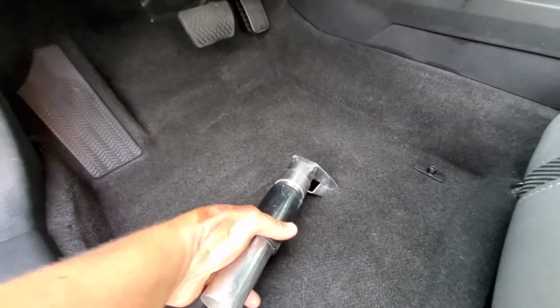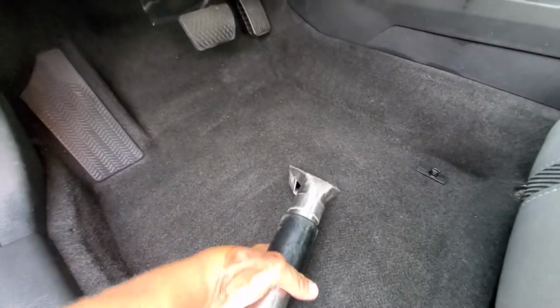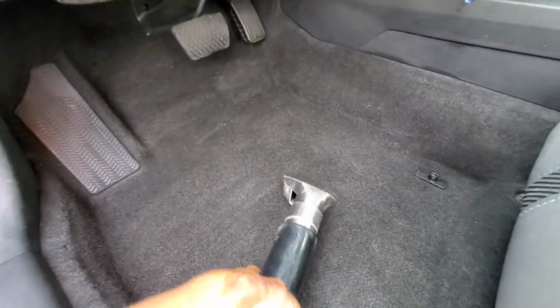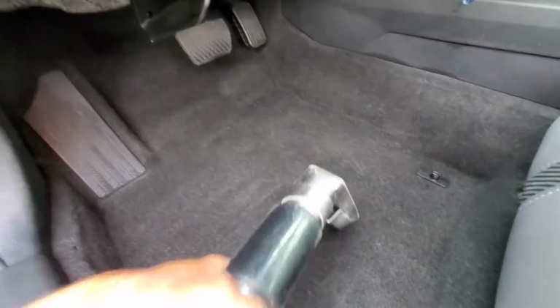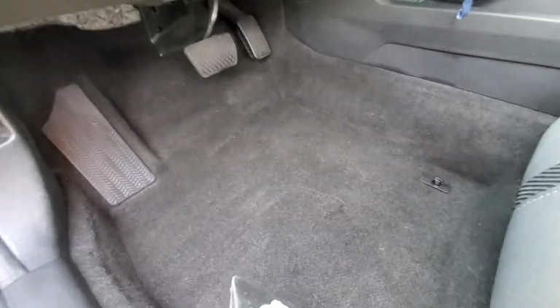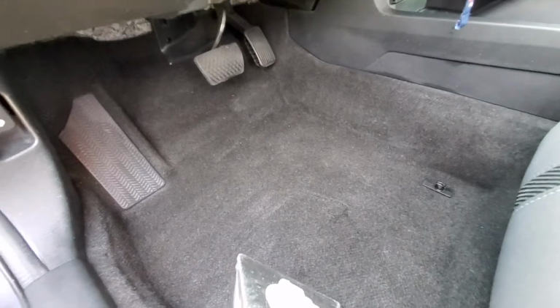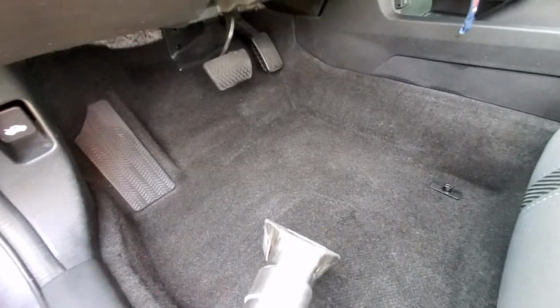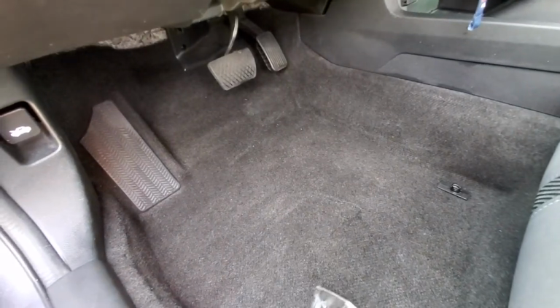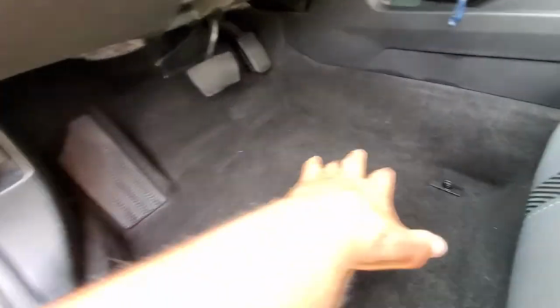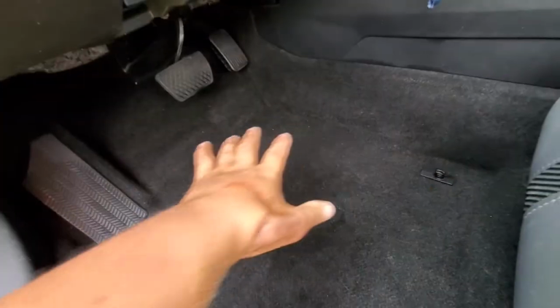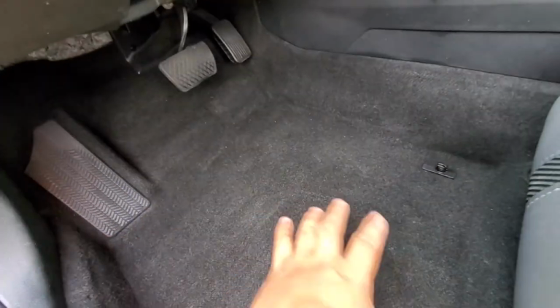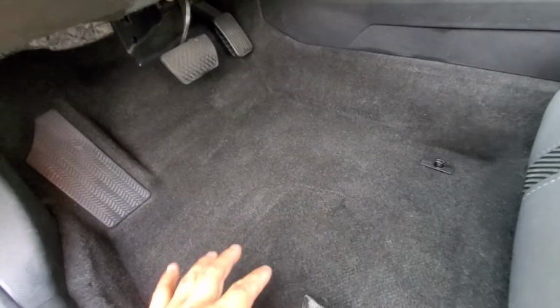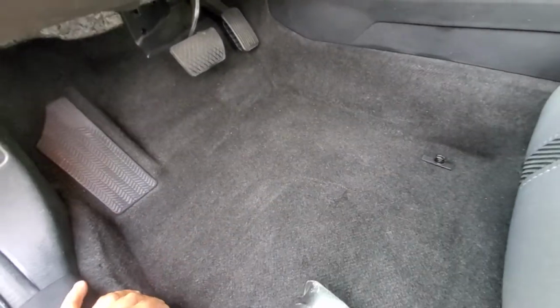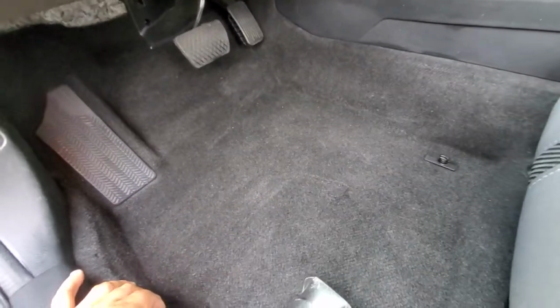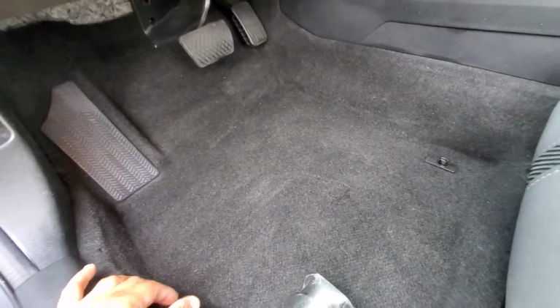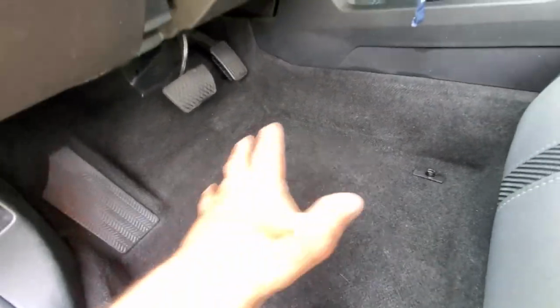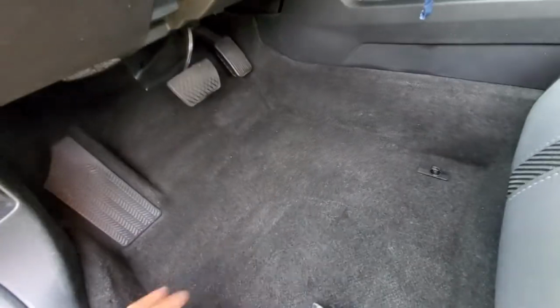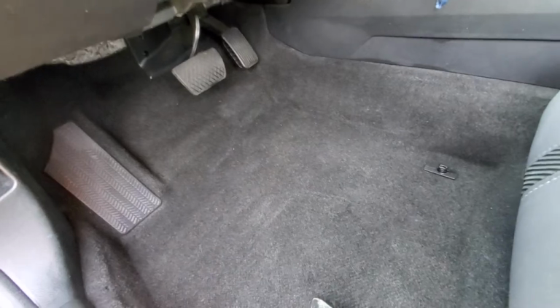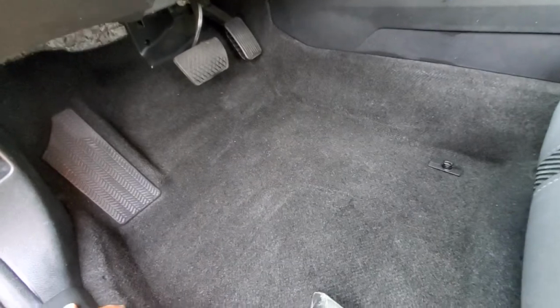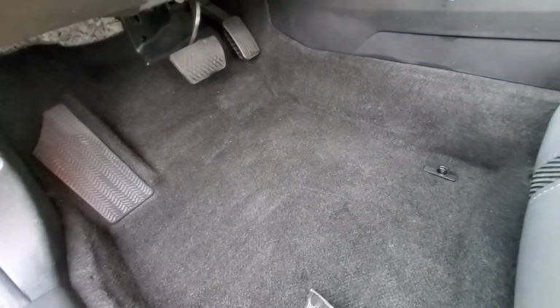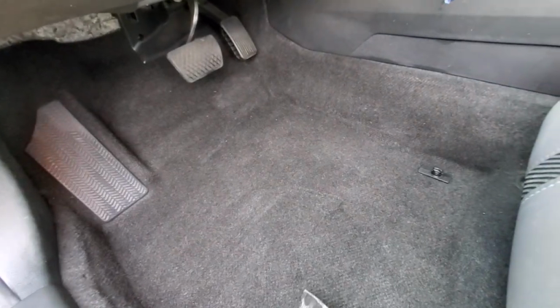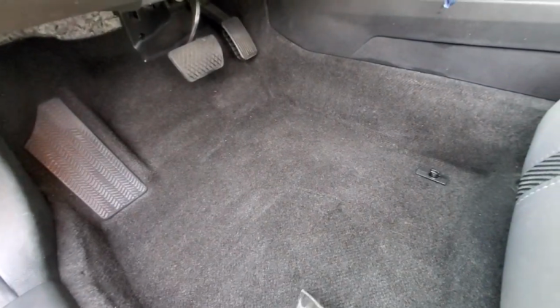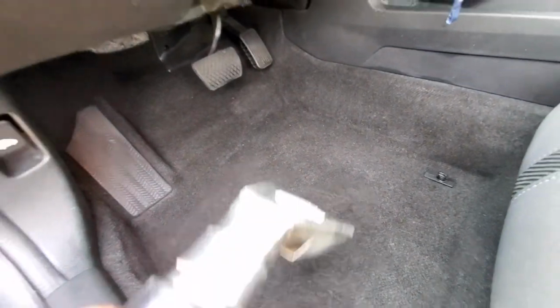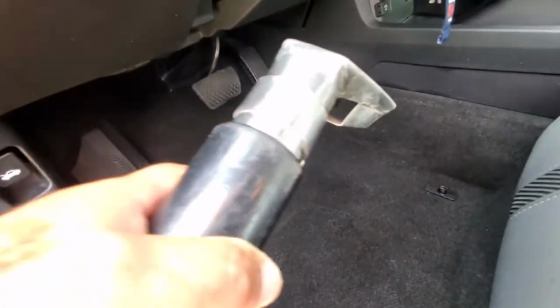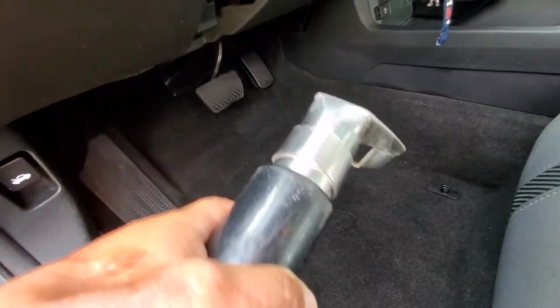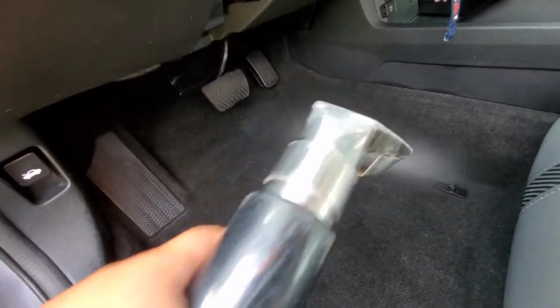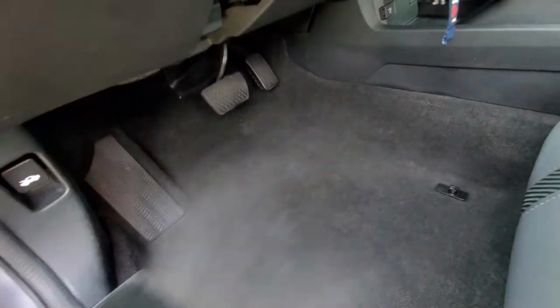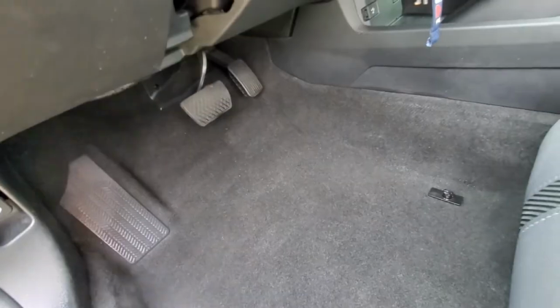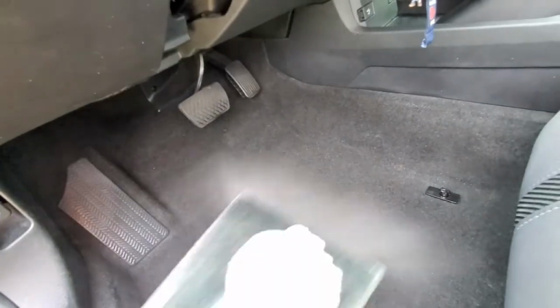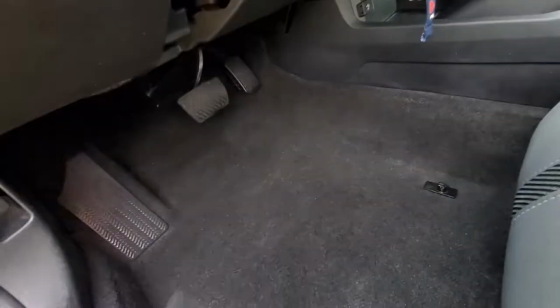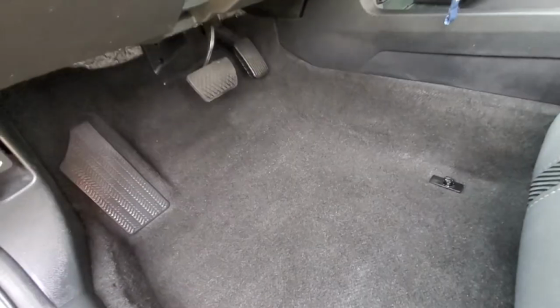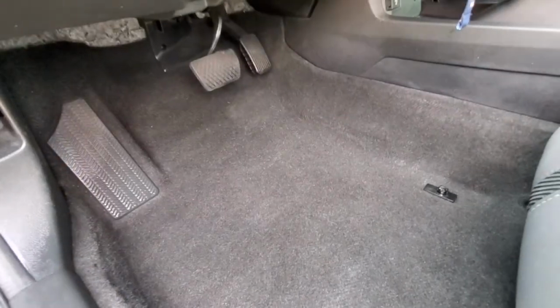Without boring you guys, let's get to it. My first step is always — I already vacuumed this area — and now I'm gonna get ready to extract. I will spray my solution real quick, very light.